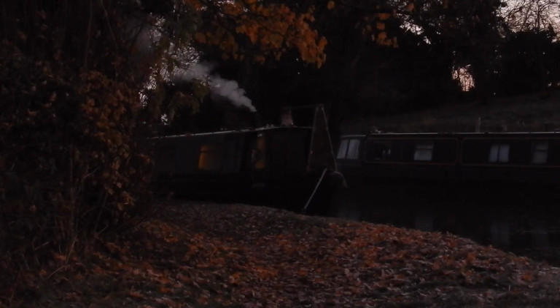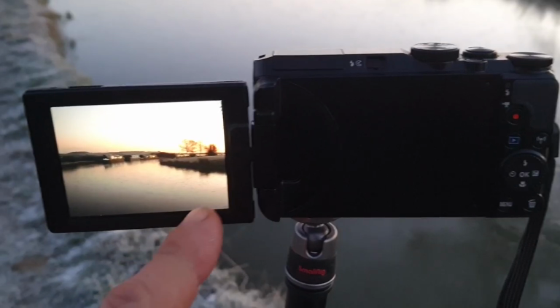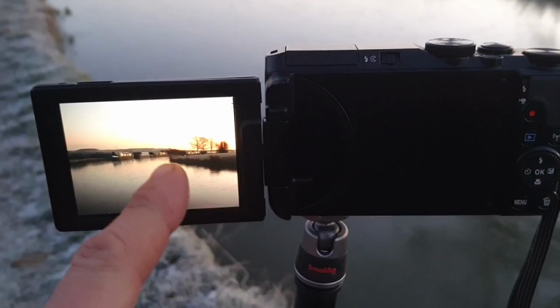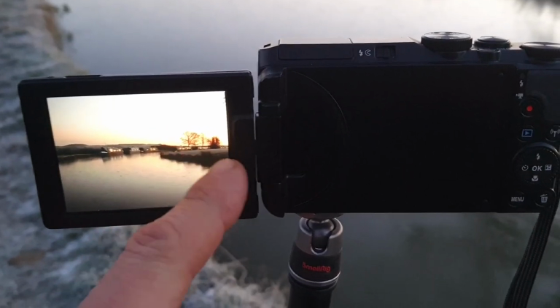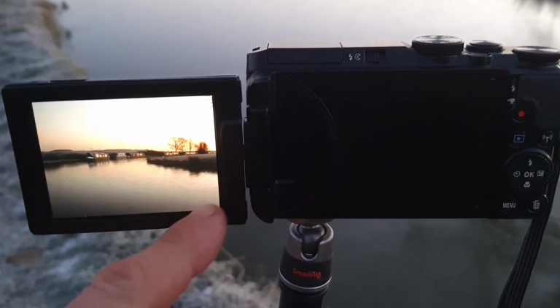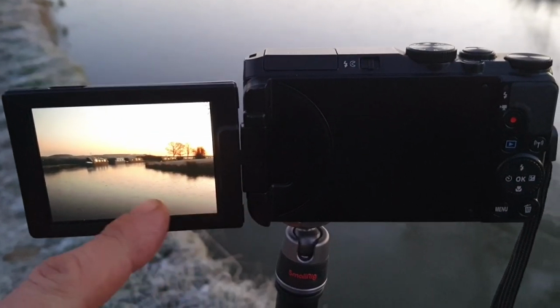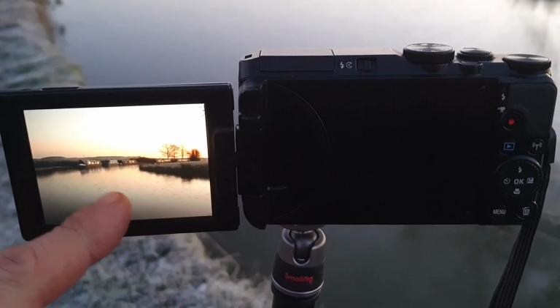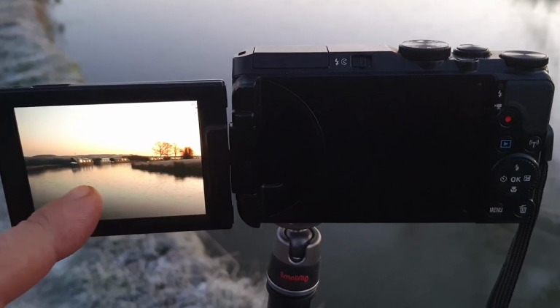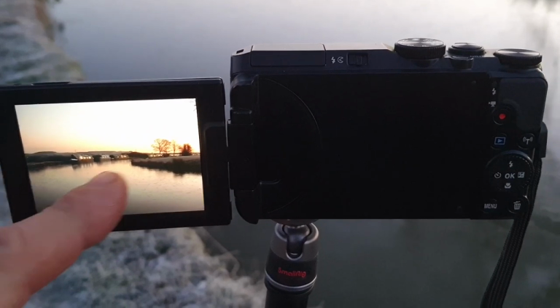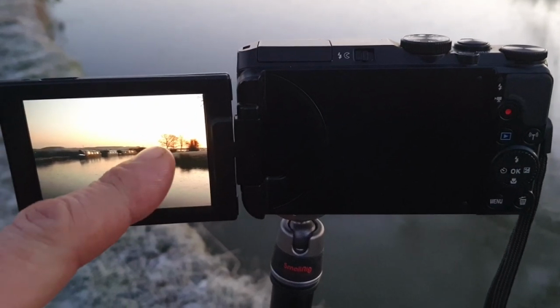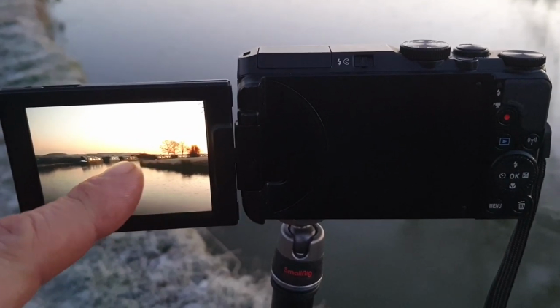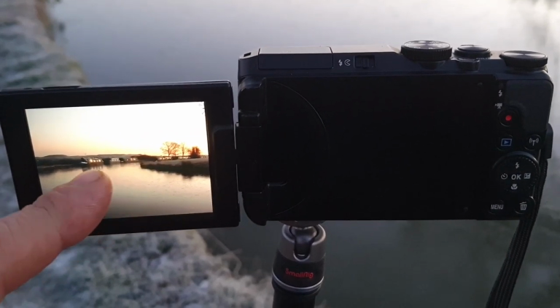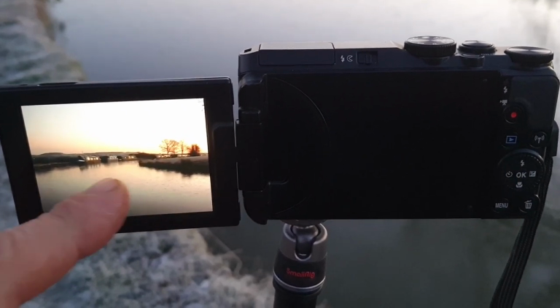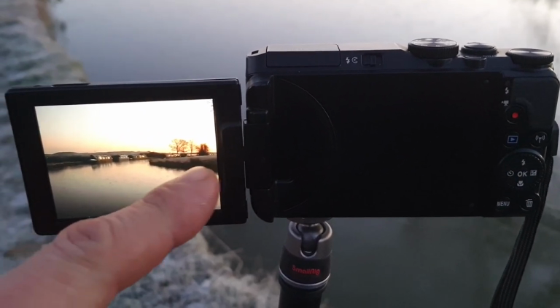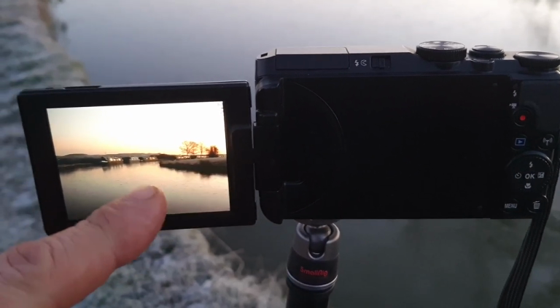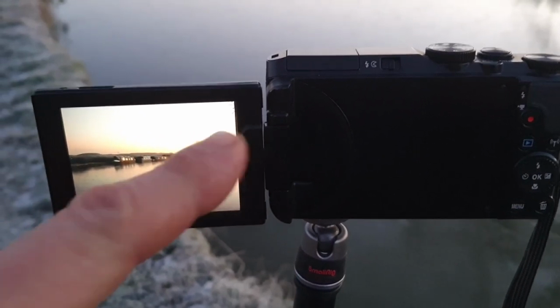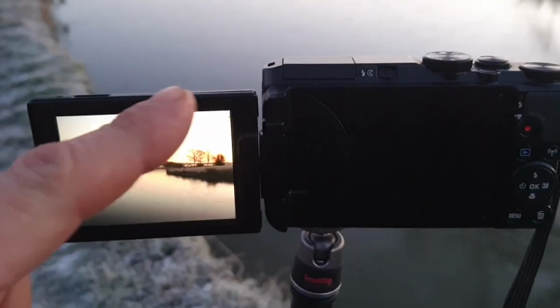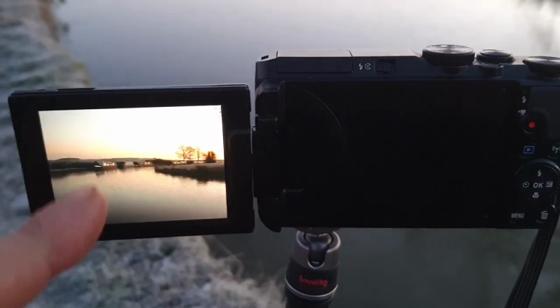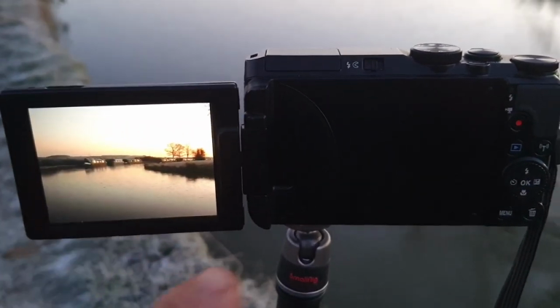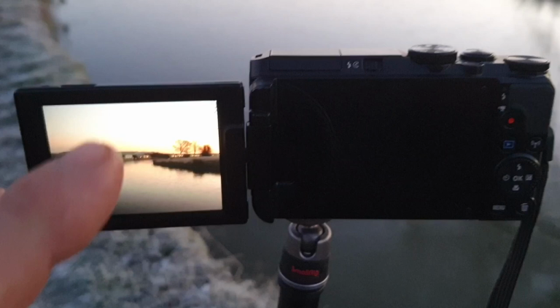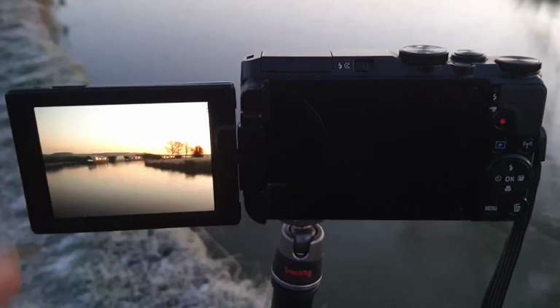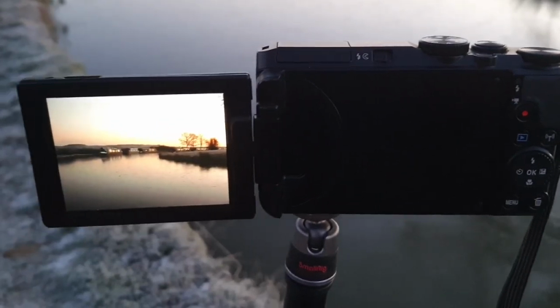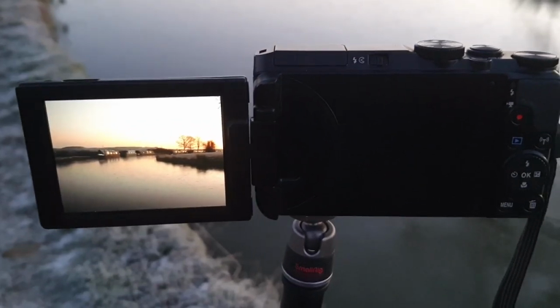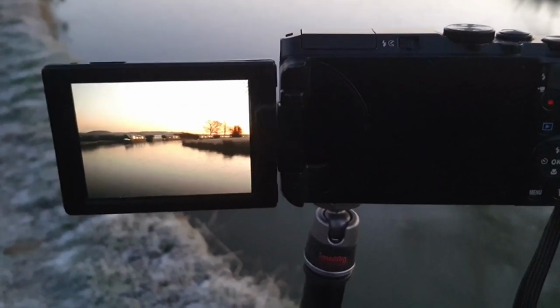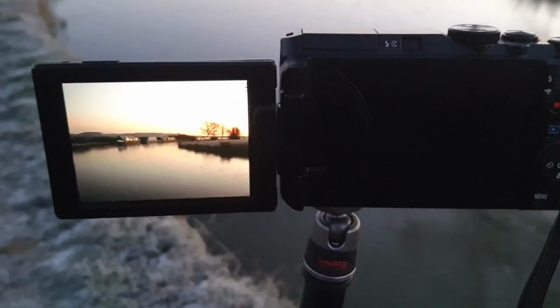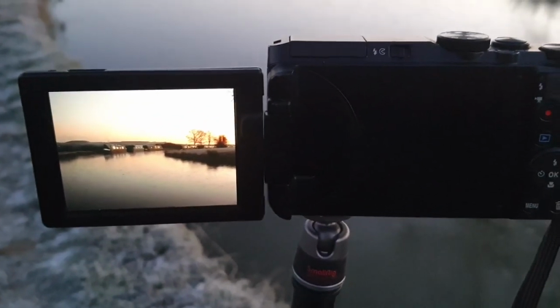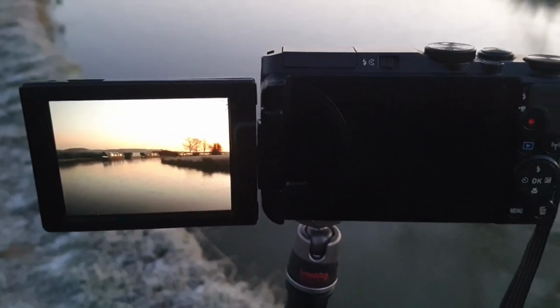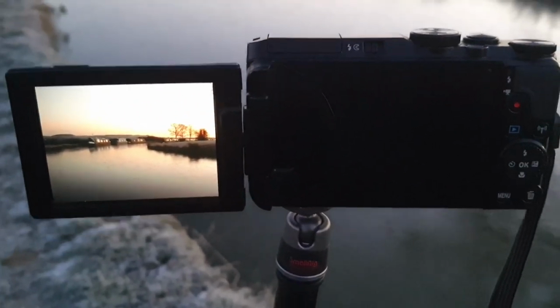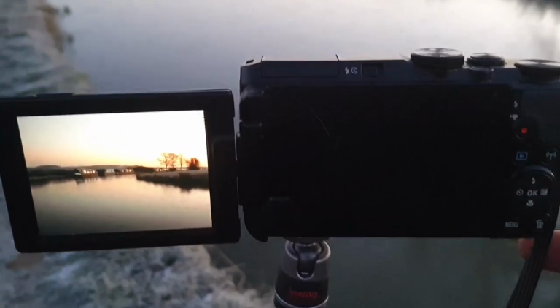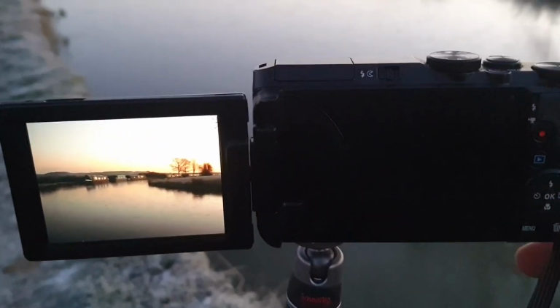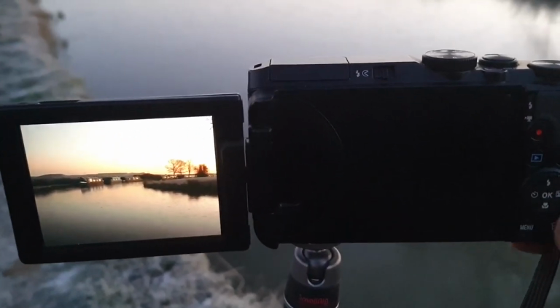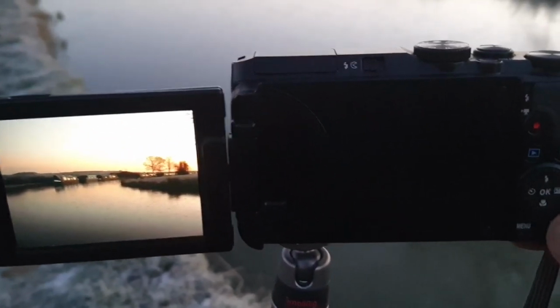My first composition is the canal — it's all frozen over here and you've got the boats in the distance and the sun just coming up. It looks very bright on the screen but what I can do on the camera is just adjust it.